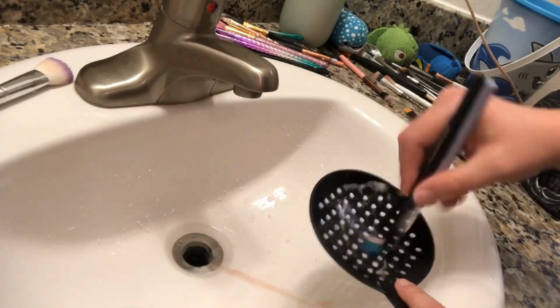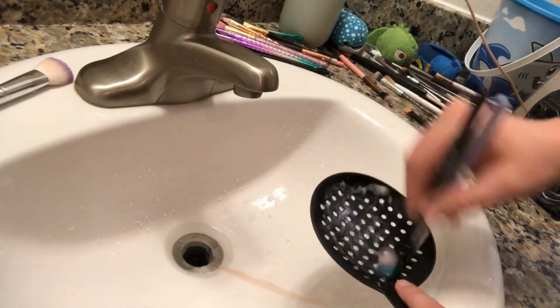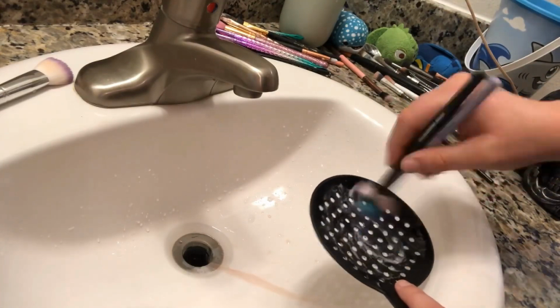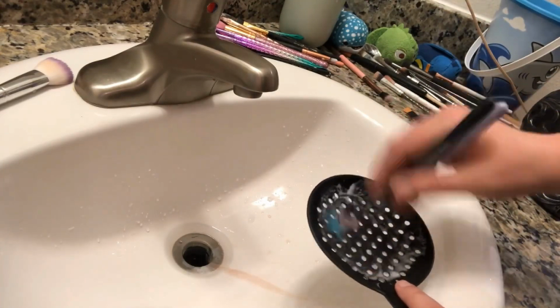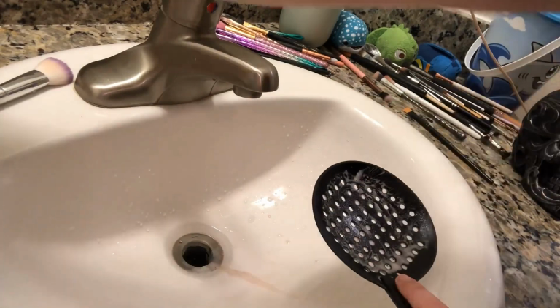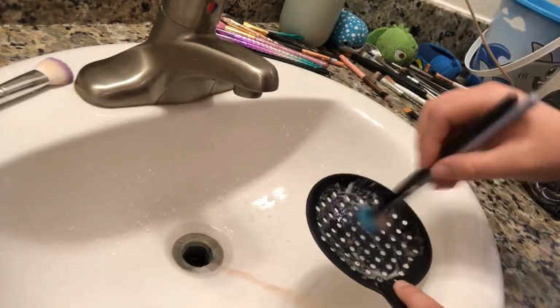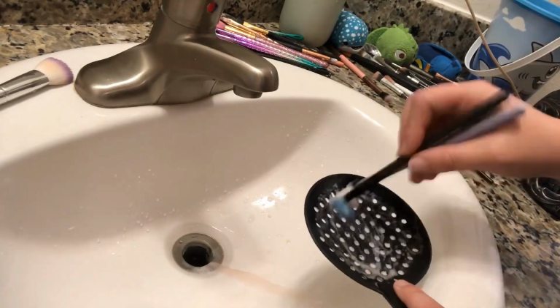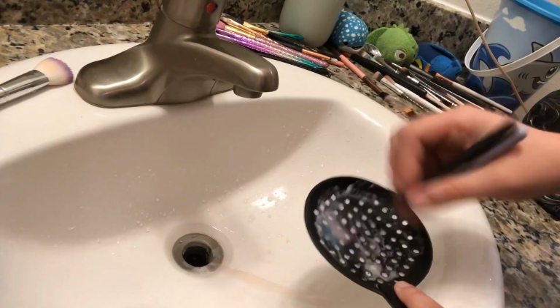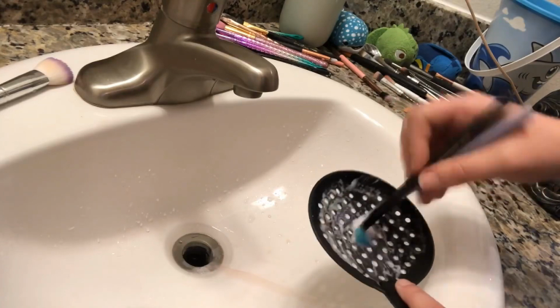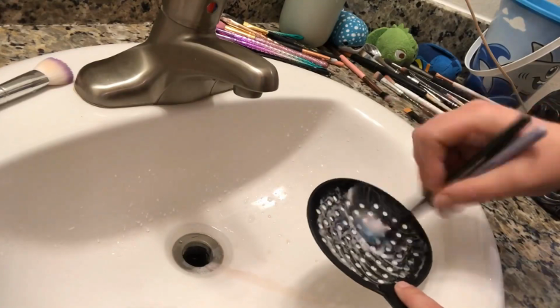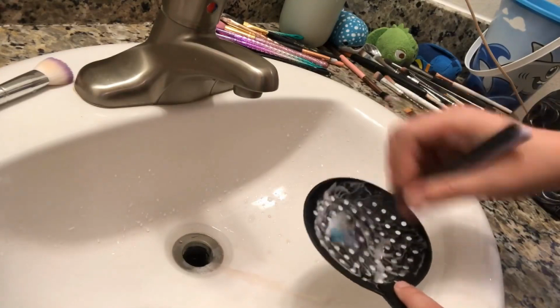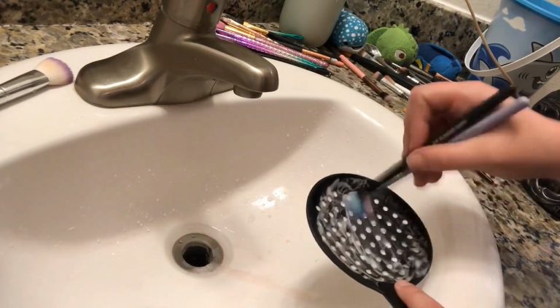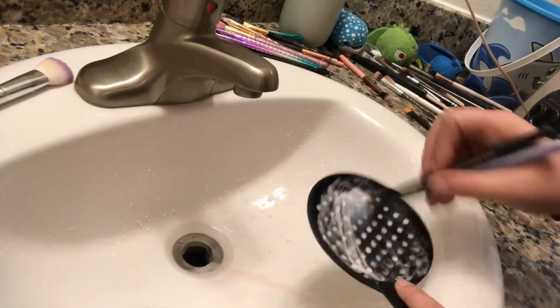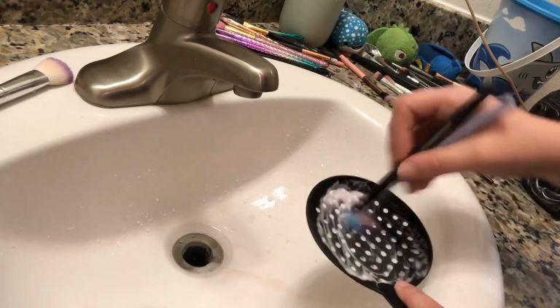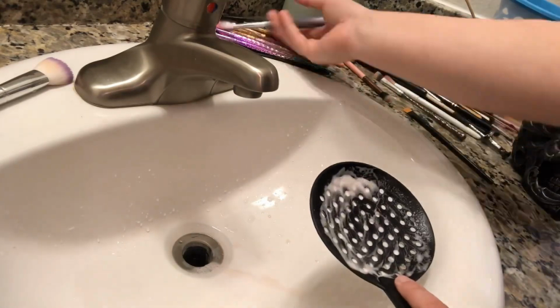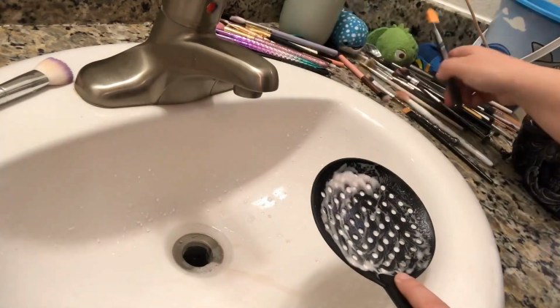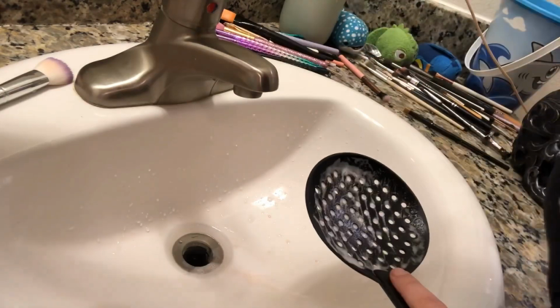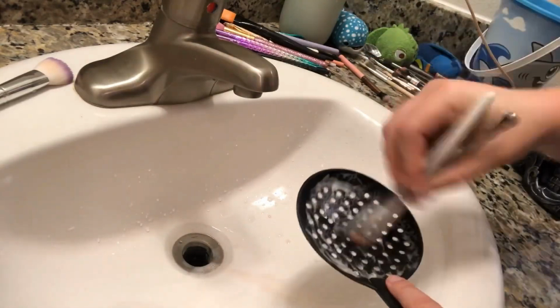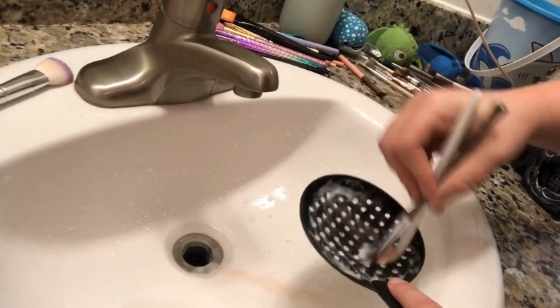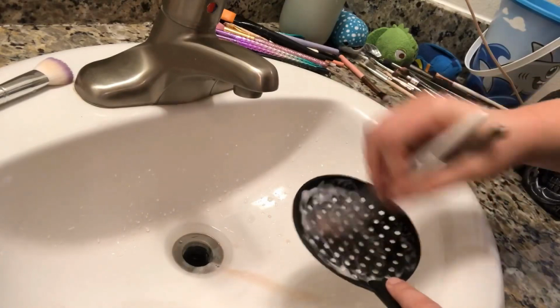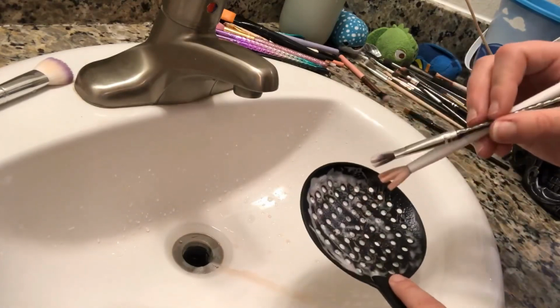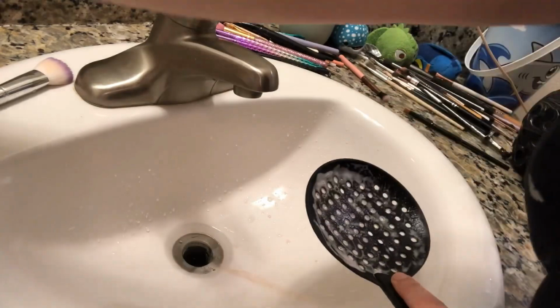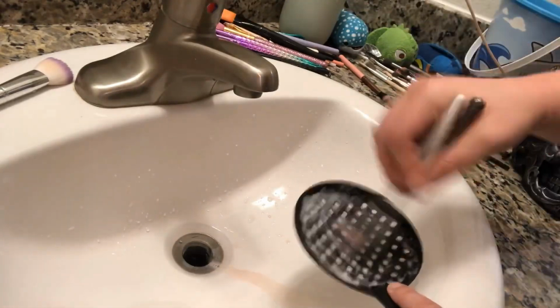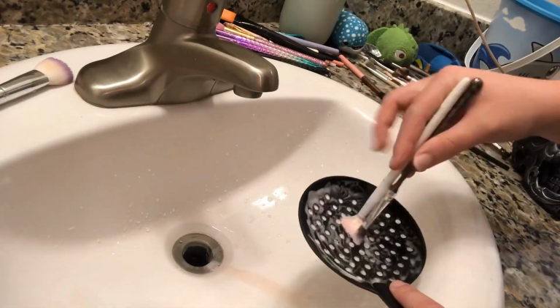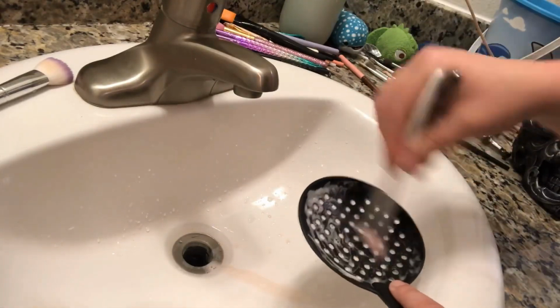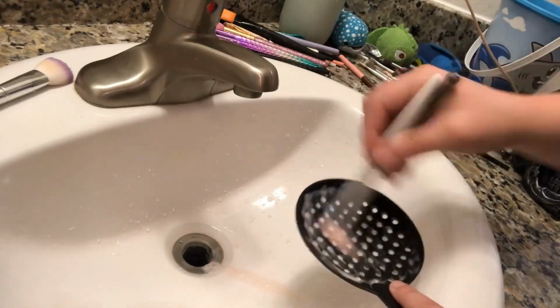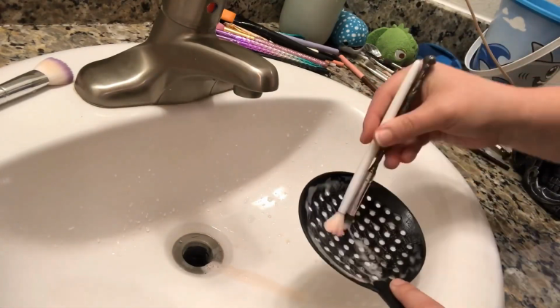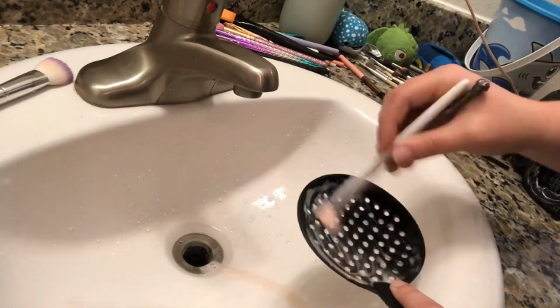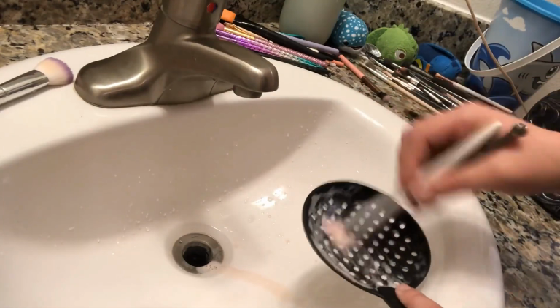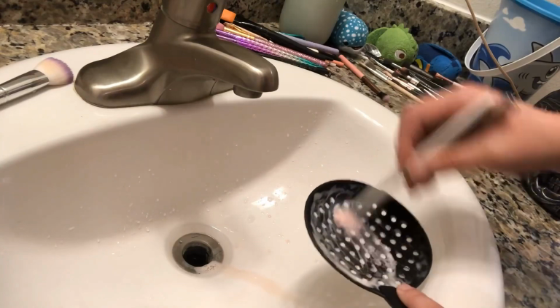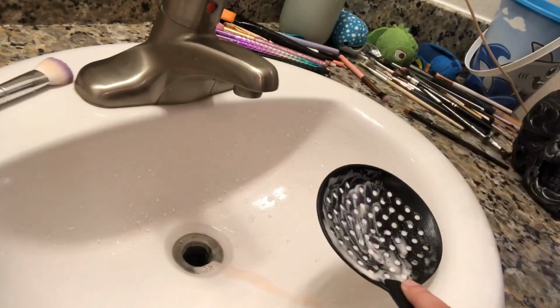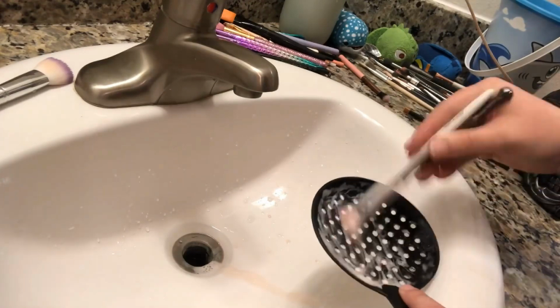This spaghetti strainer was just in my drawer, so it's pretty easy to find and a really simple hack. You don't have to go and buy really expensive brush cleaning tools and stuff like that.